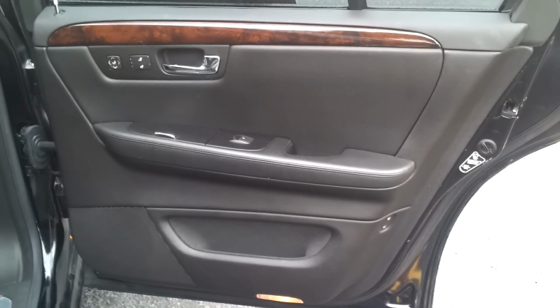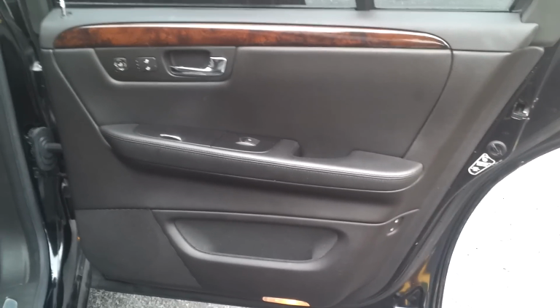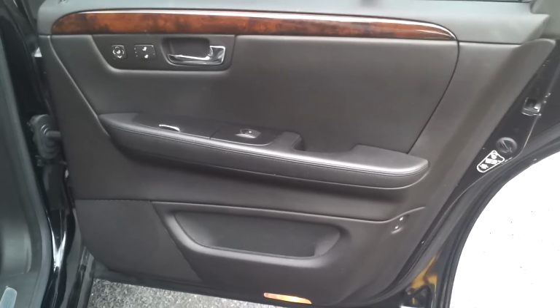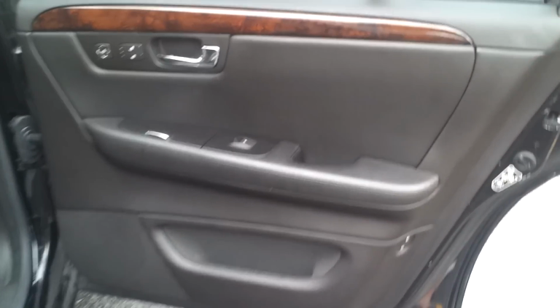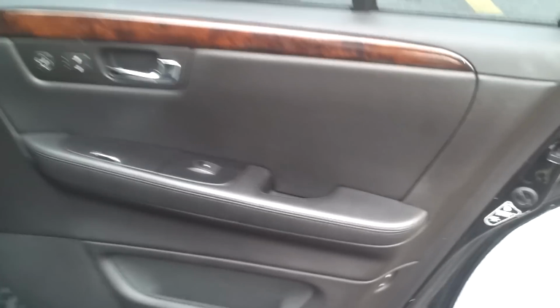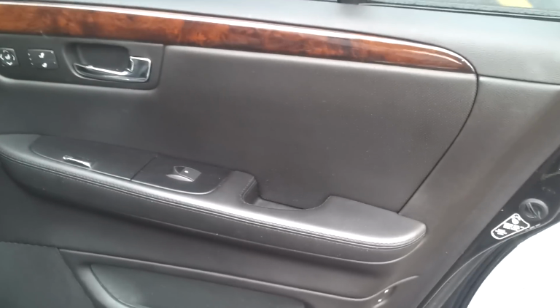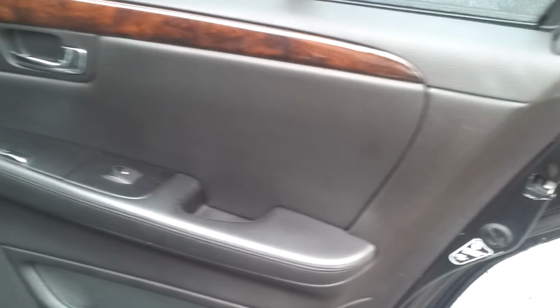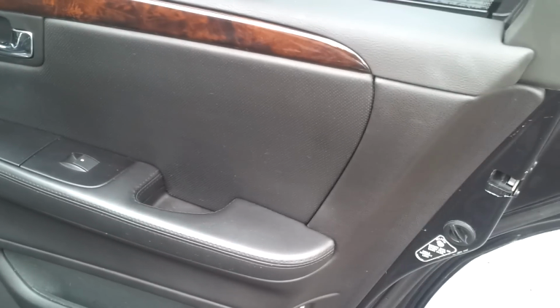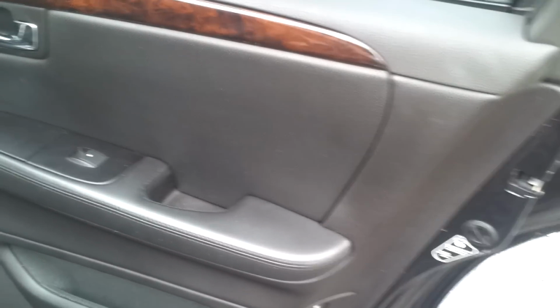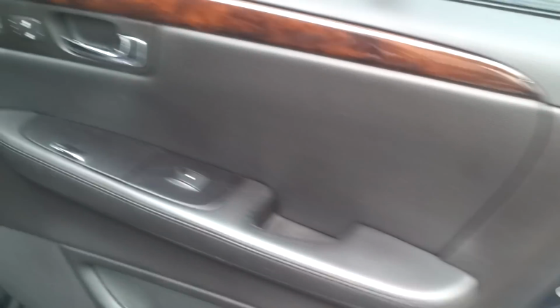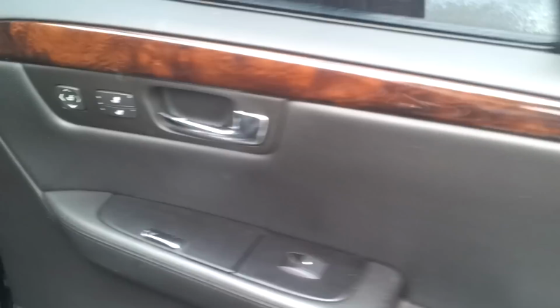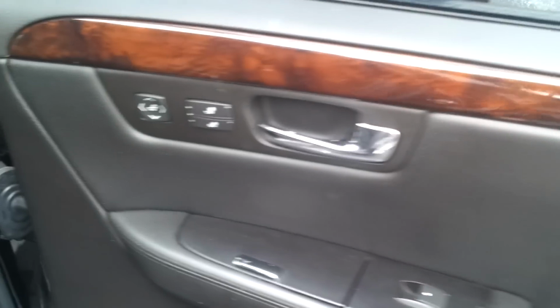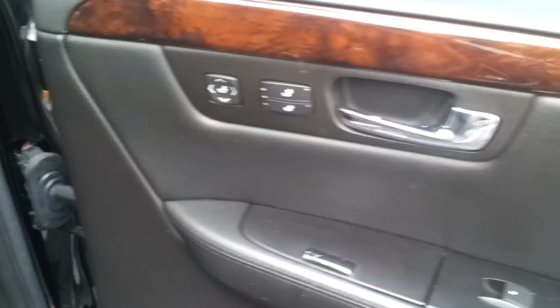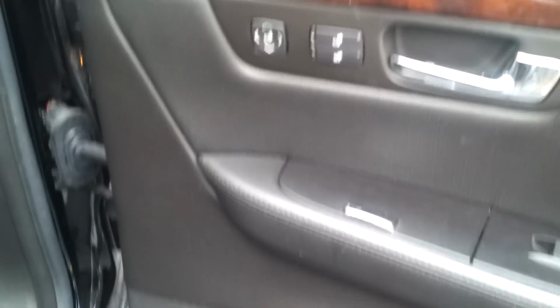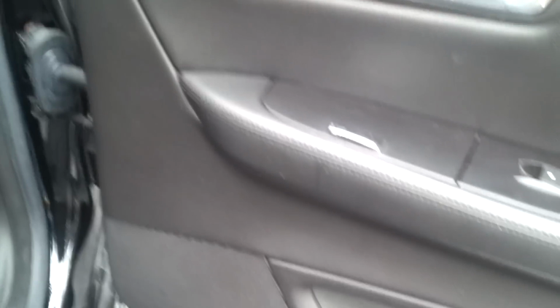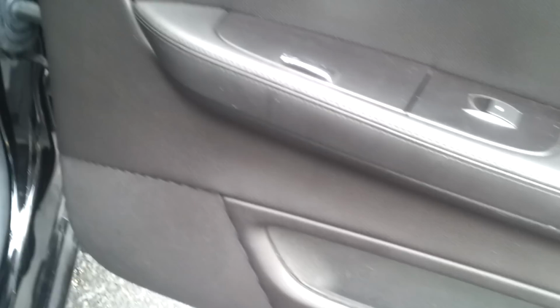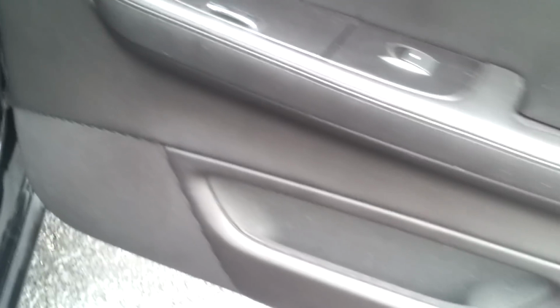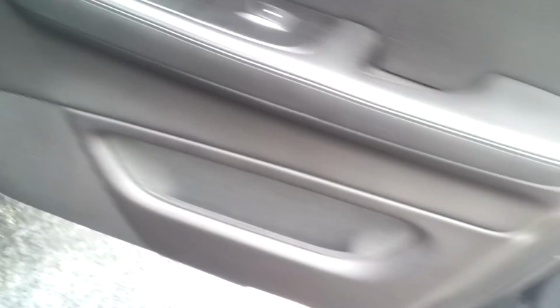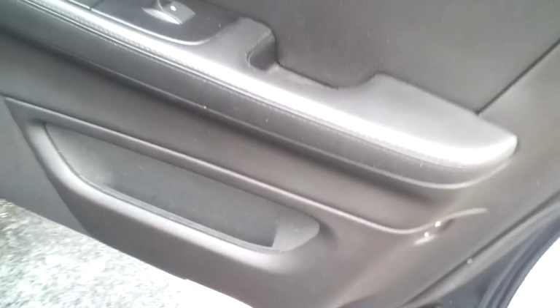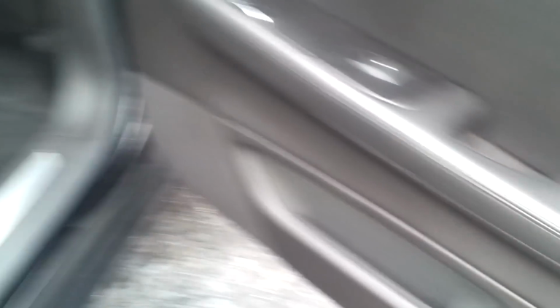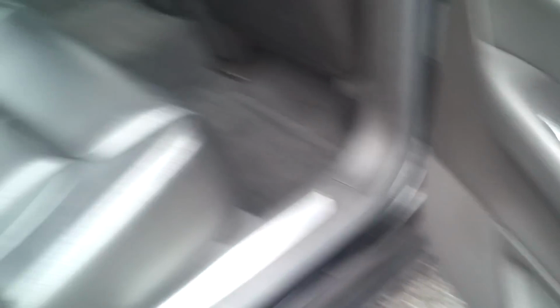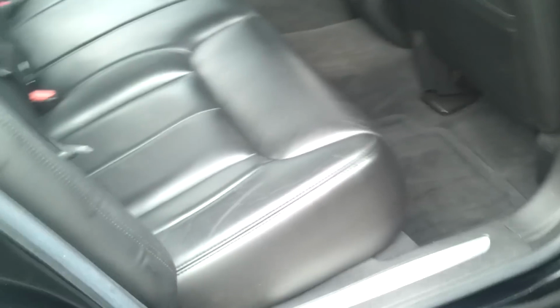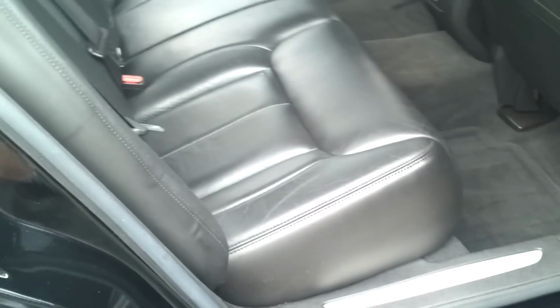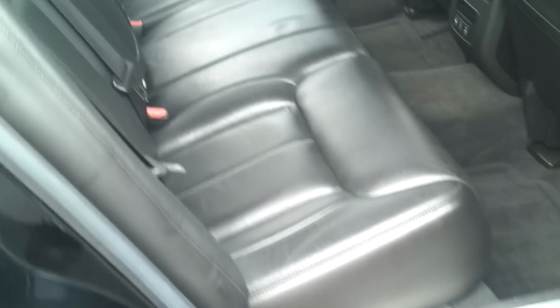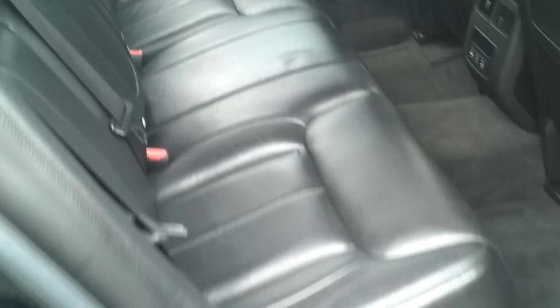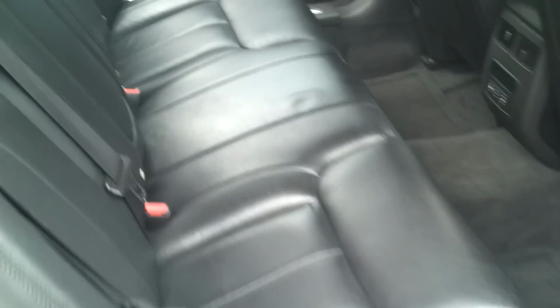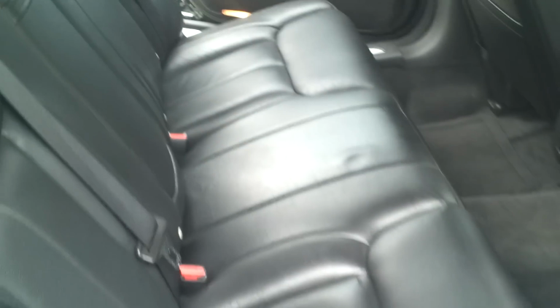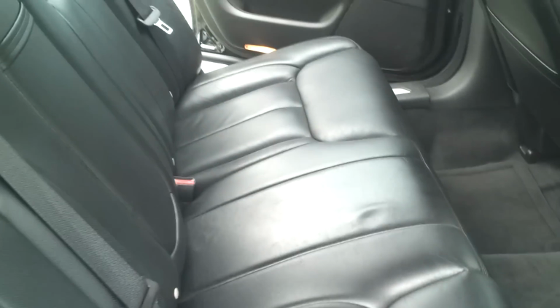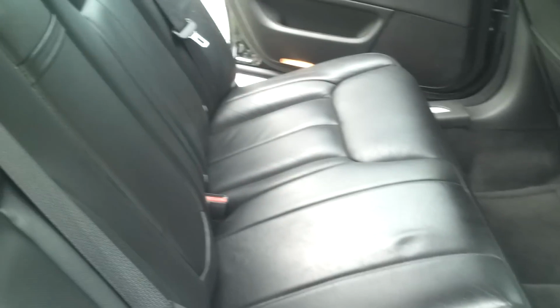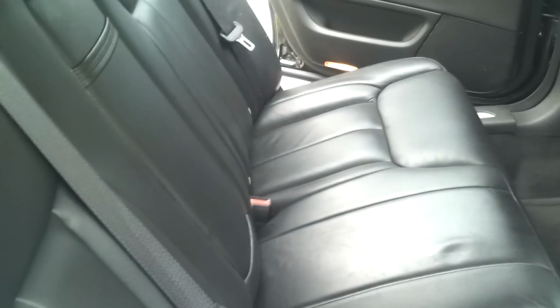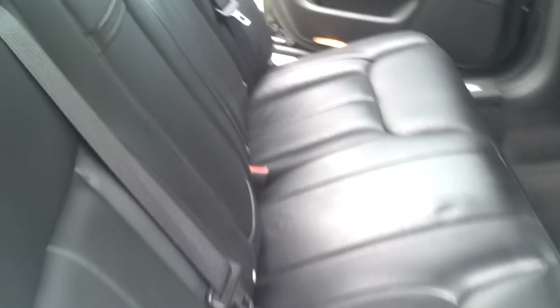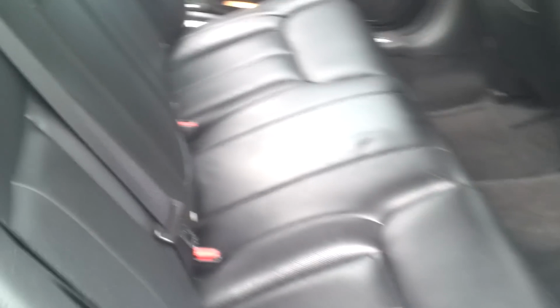Now we're taking a look at the rear passenger side door panel — door panel is in great condition. Taking a look at the rear seat — perfect shape, very nice.